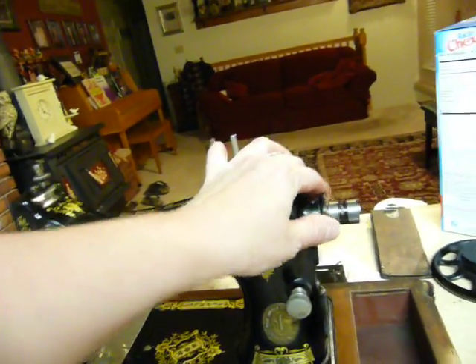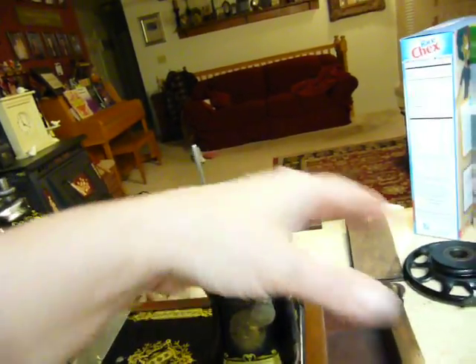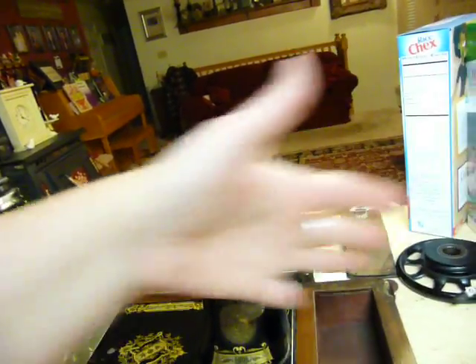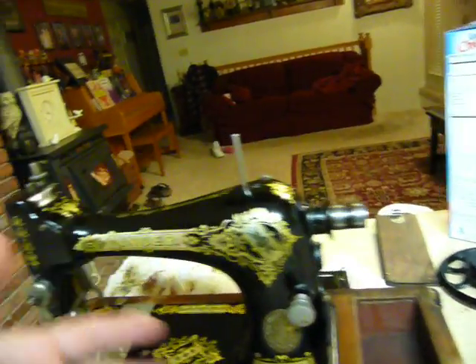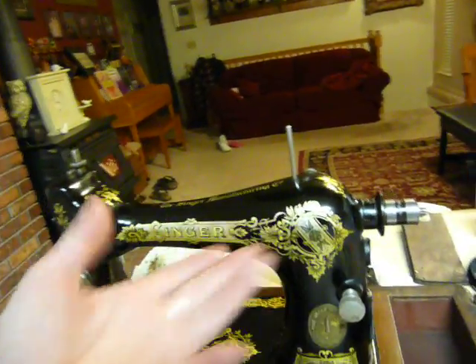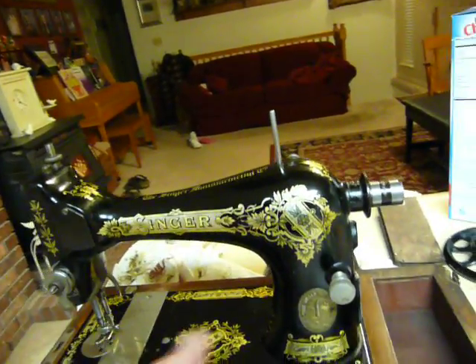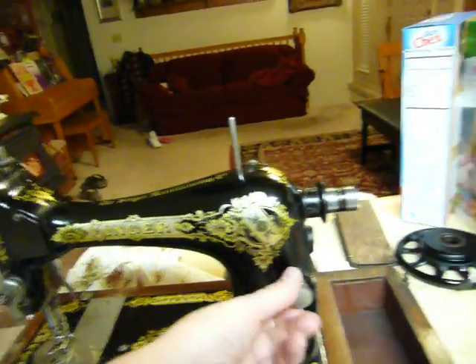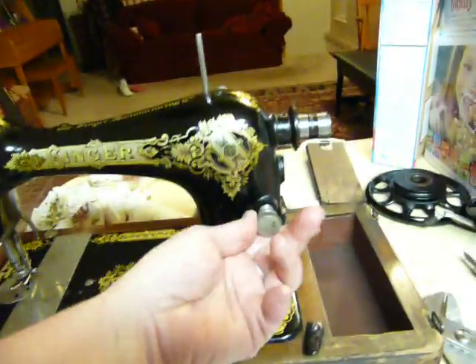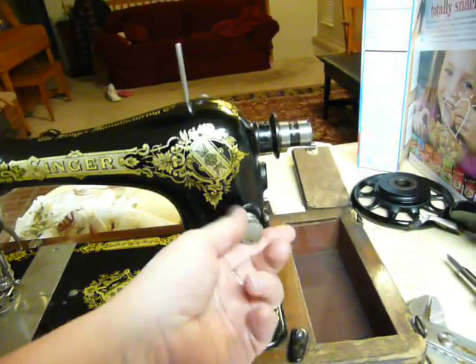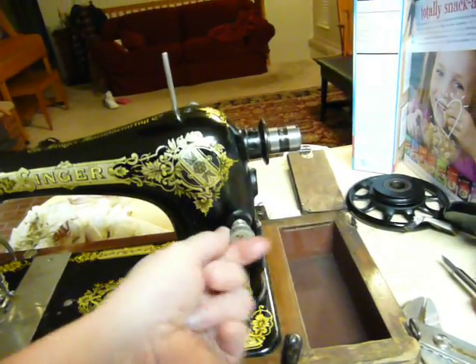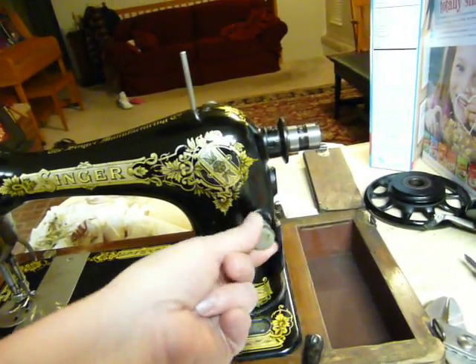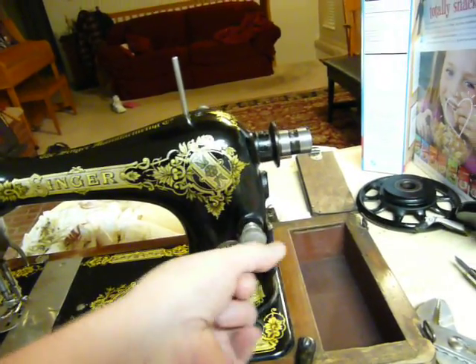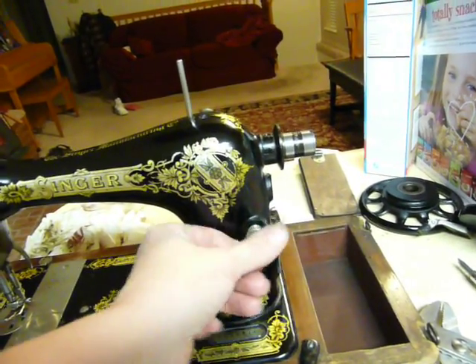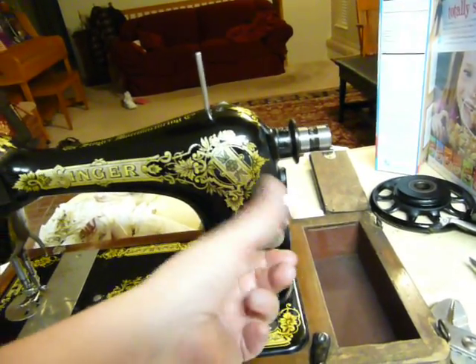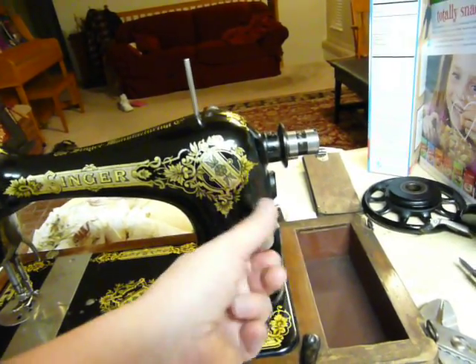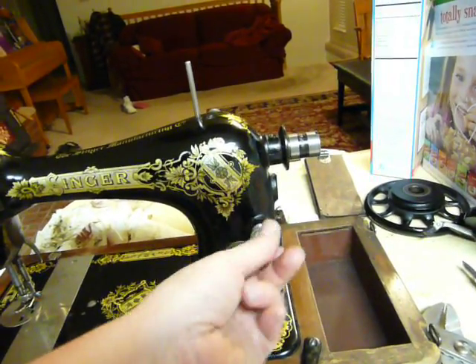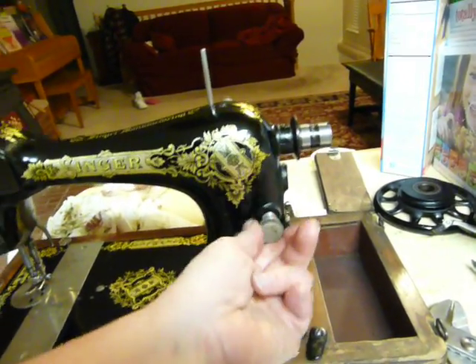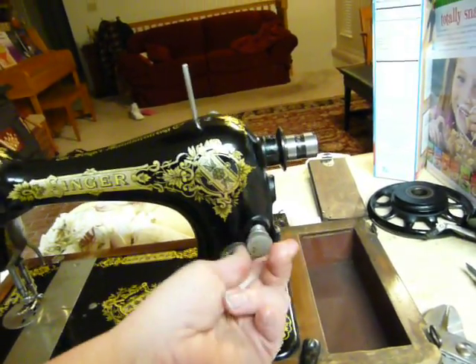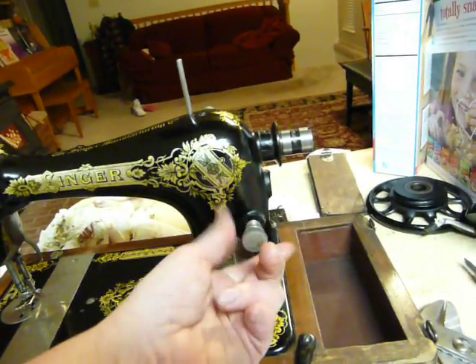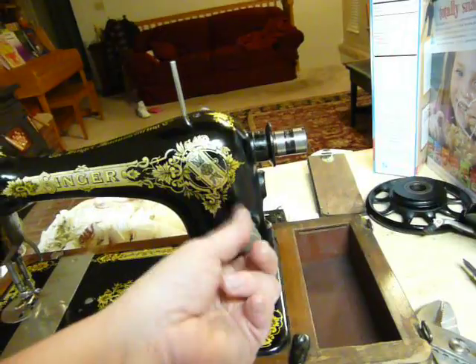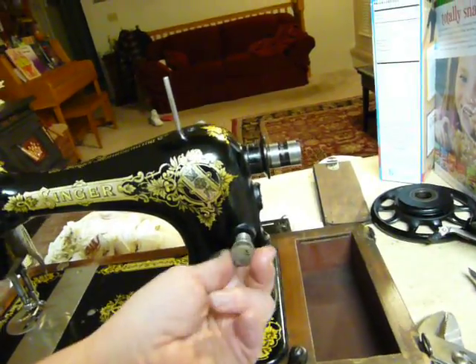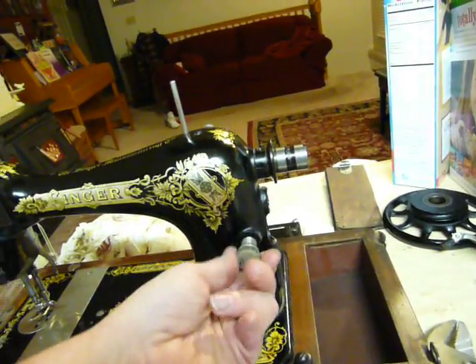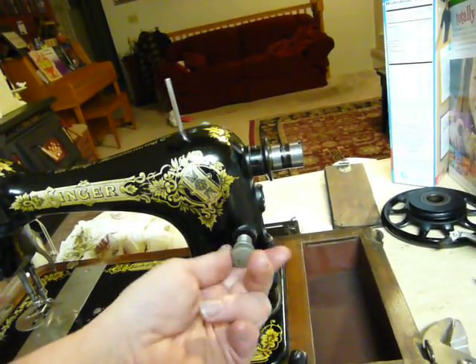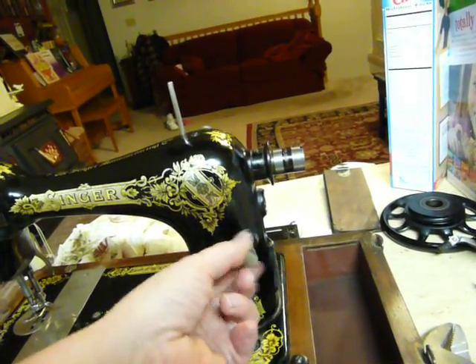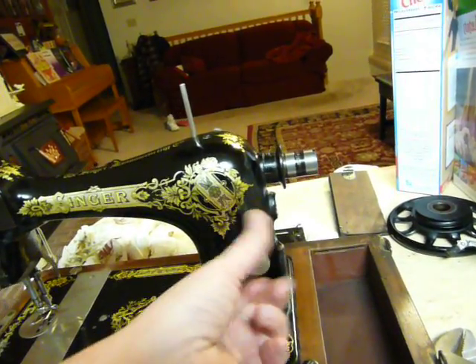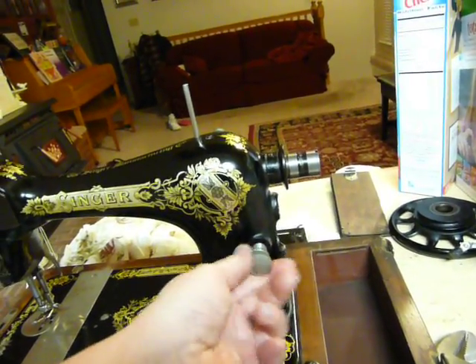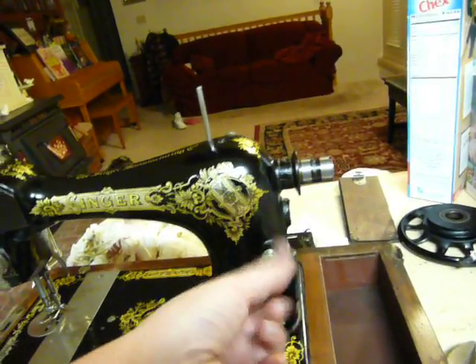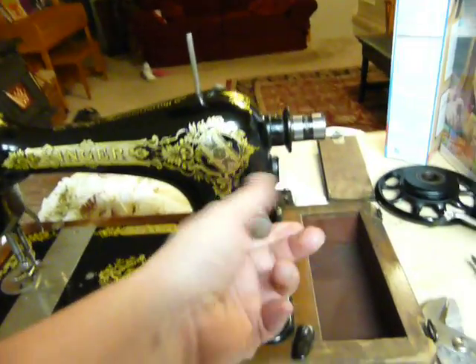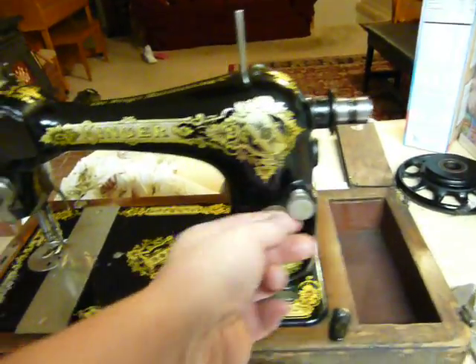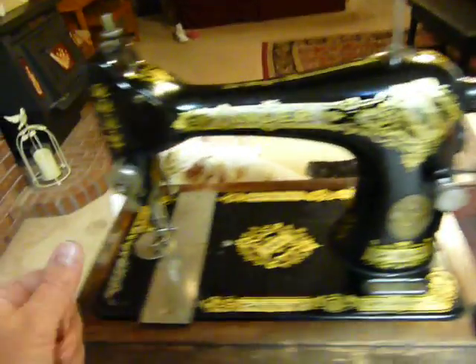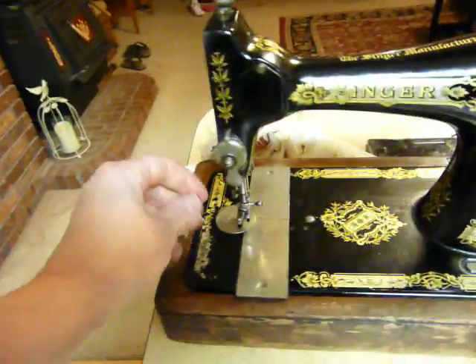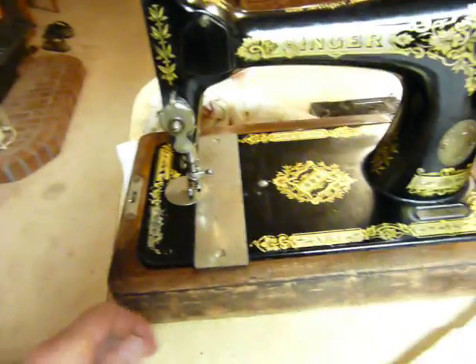I ended up pulling all these apart, and it's probably a good thing because I was able to clean them. This one right here wouldn't move at all — it was stuck as well — but now it moves in and out just wonderfully. So it was good to pull everything apart and clean it.